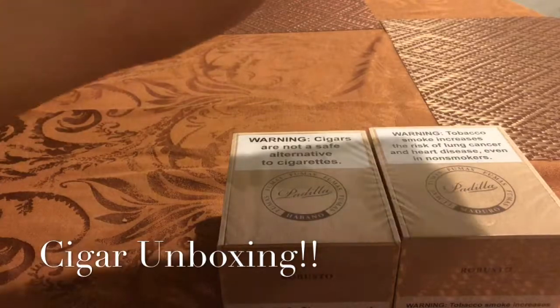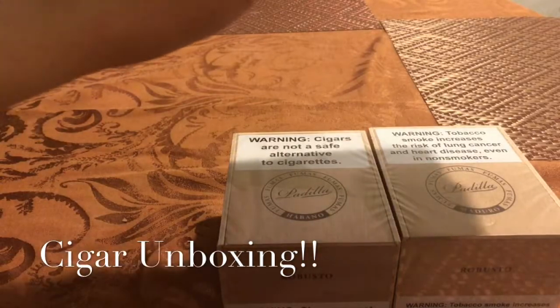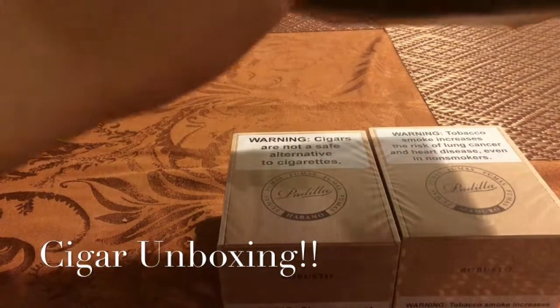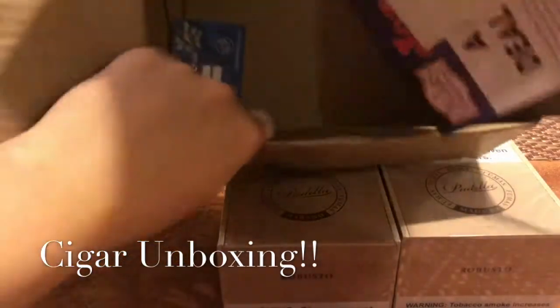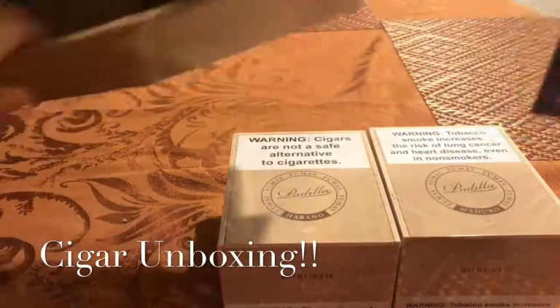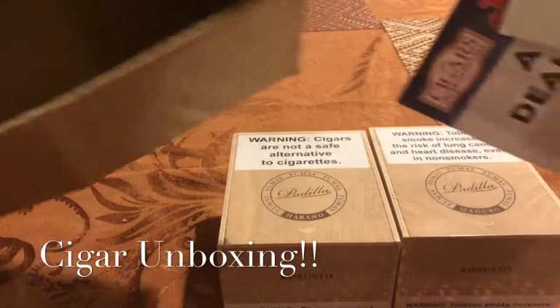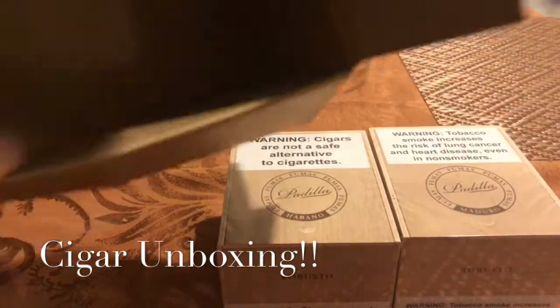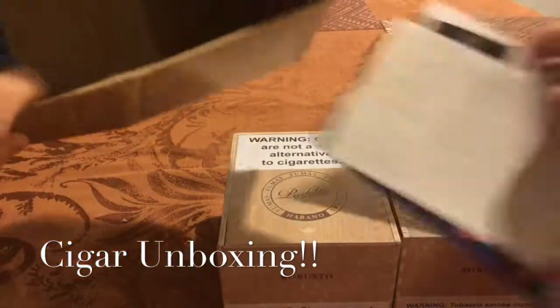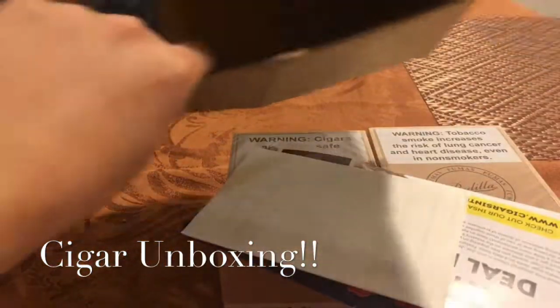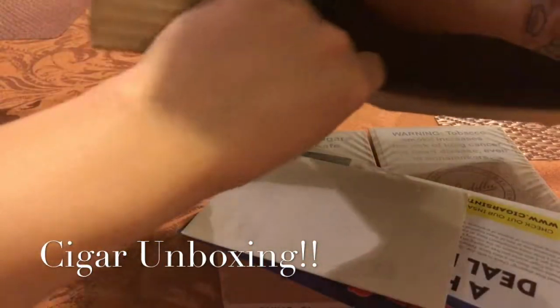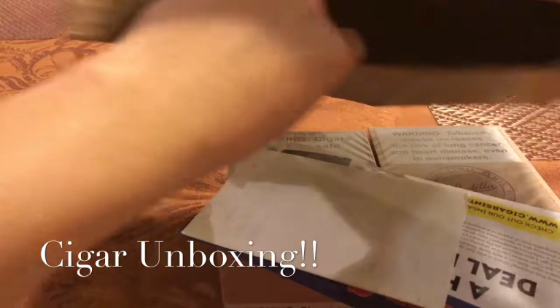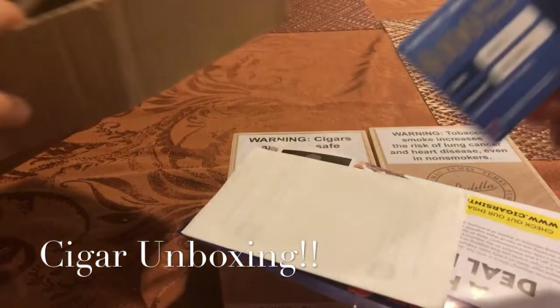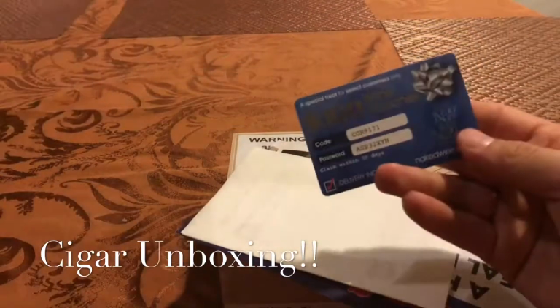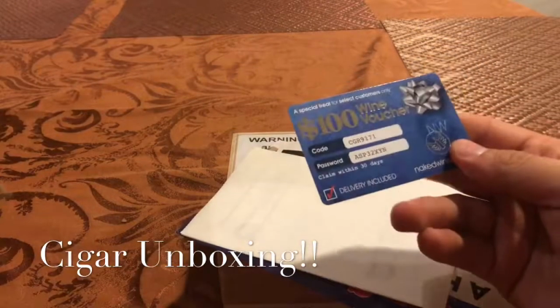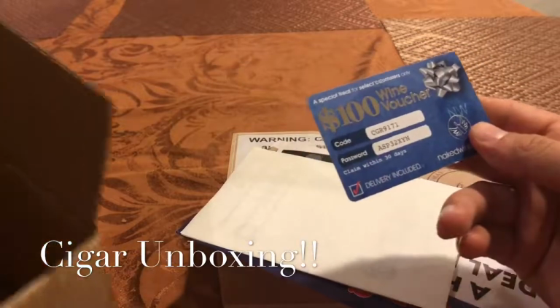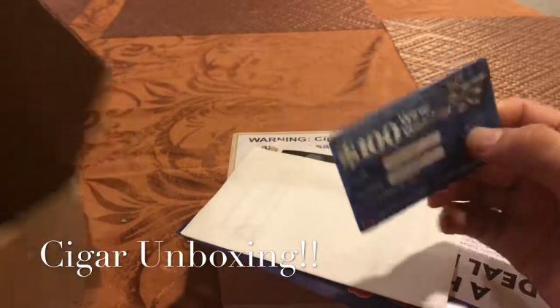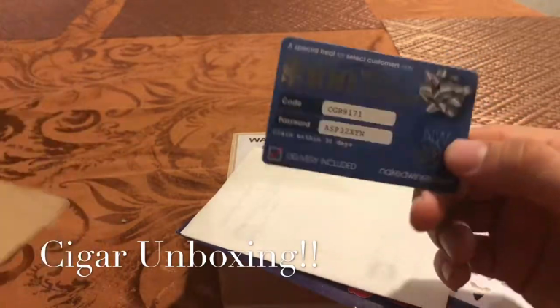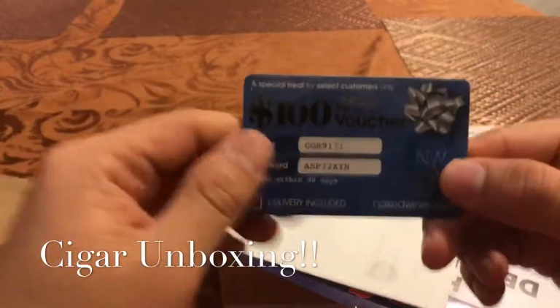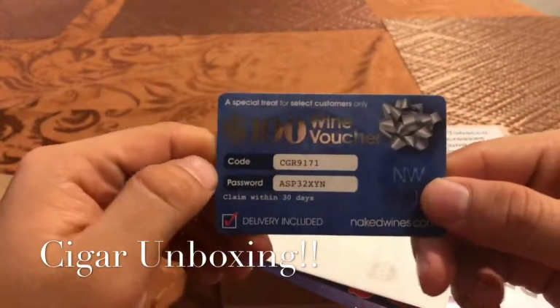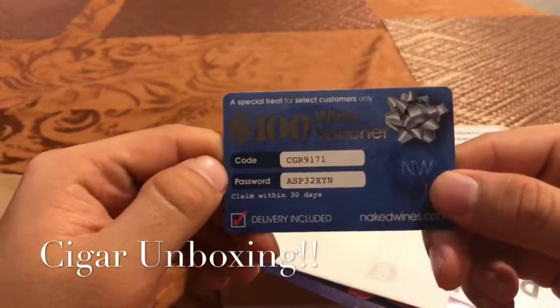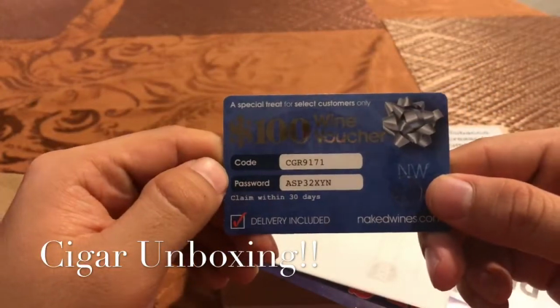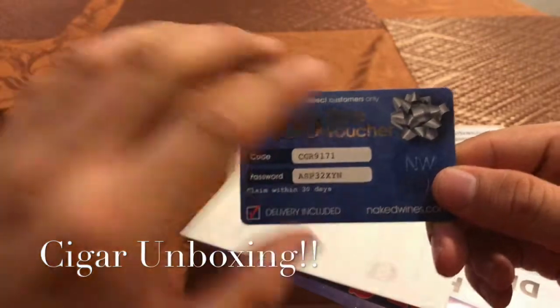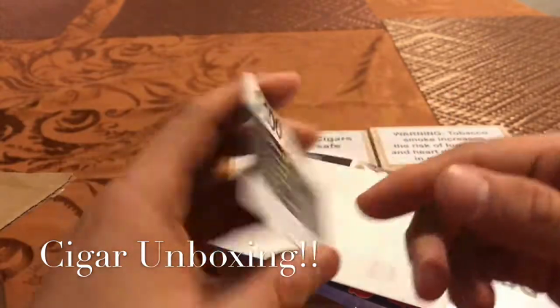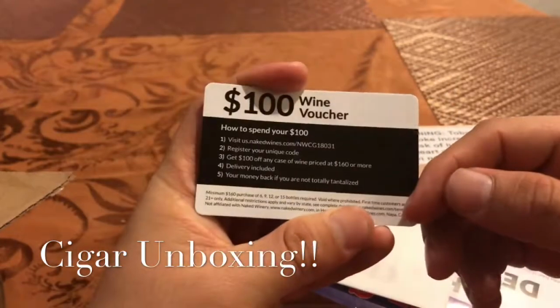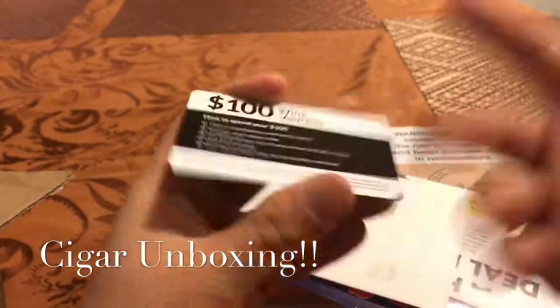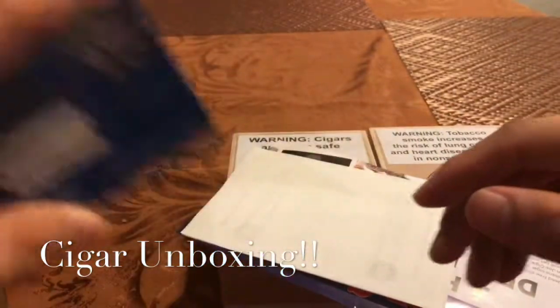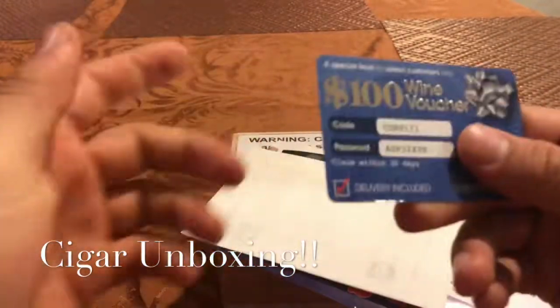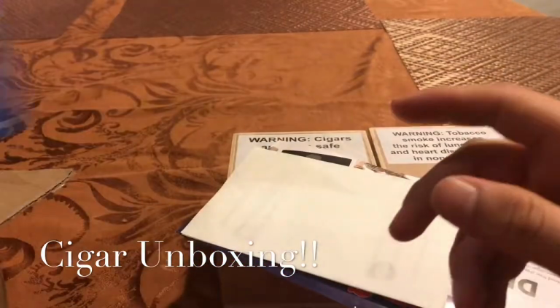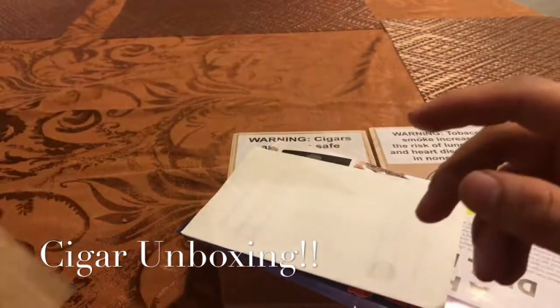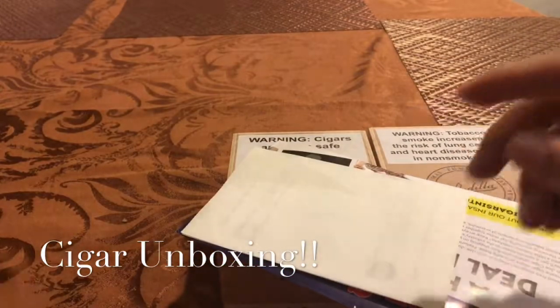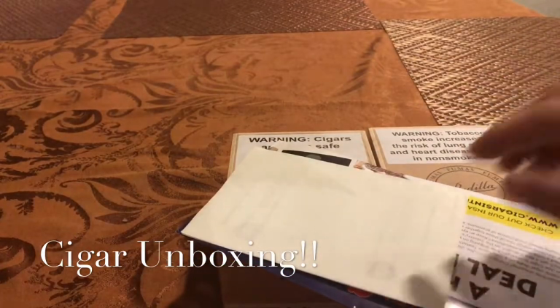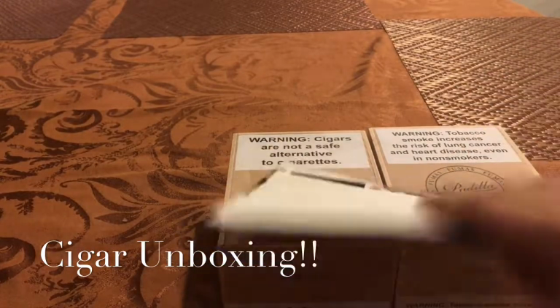And then just paperwork, and then obviously that card that everybody gets. I've never used this — if you guys want to use it, the code and password are there. I never use this stuff, so you guys go ahead and take that.